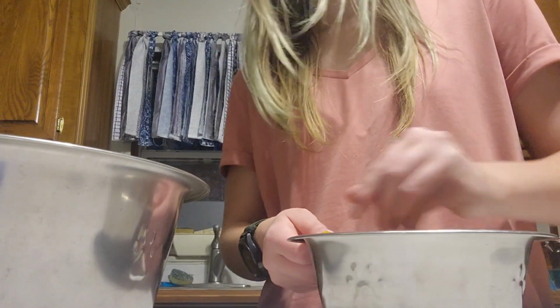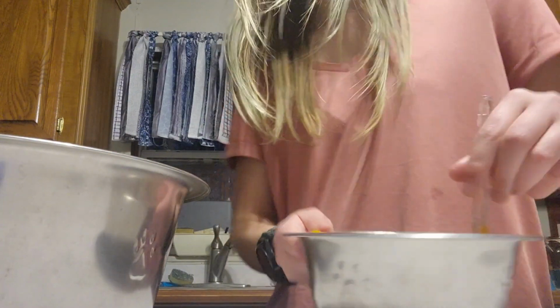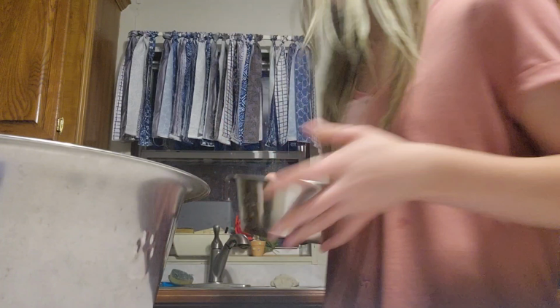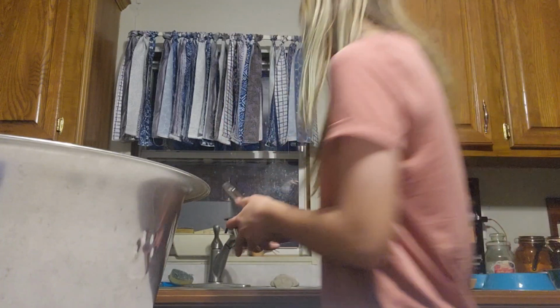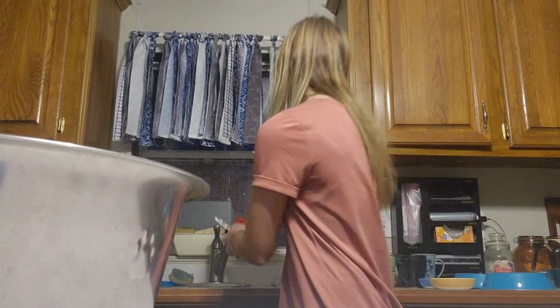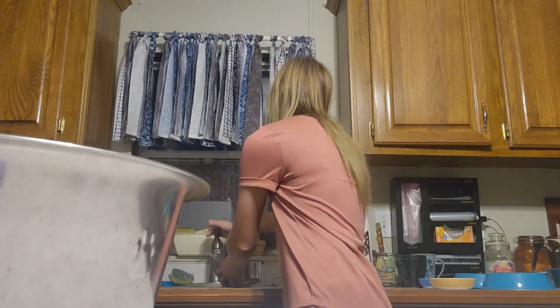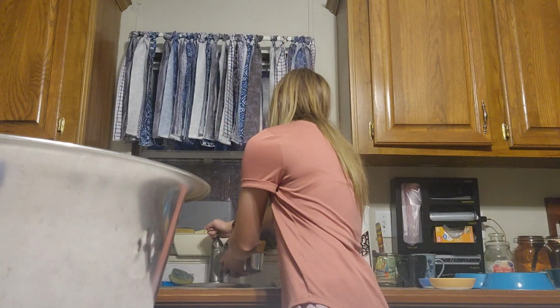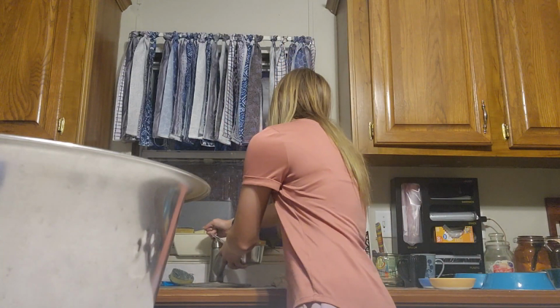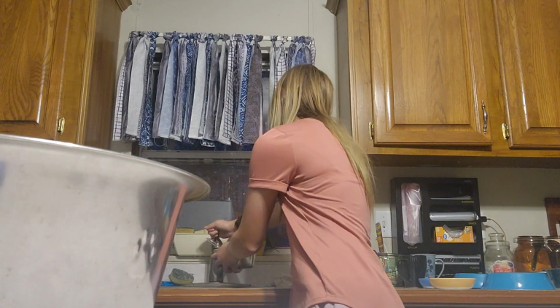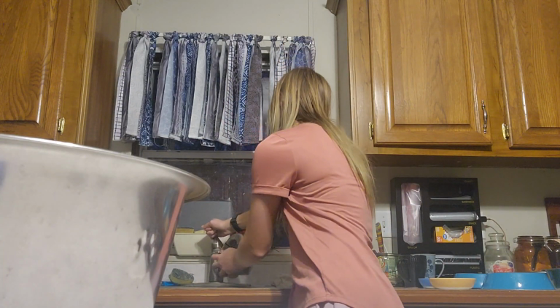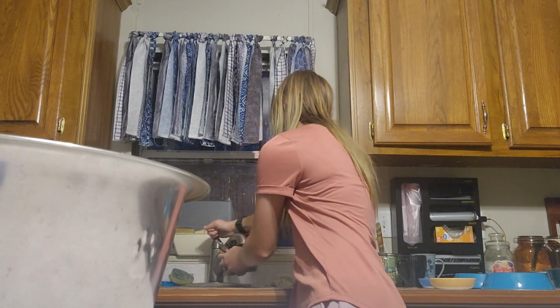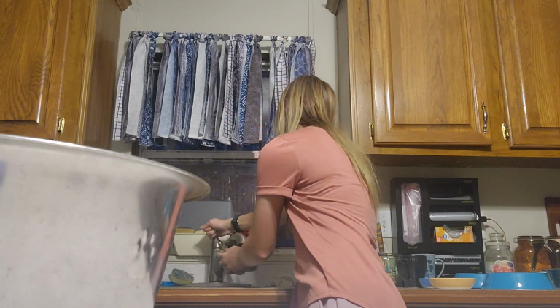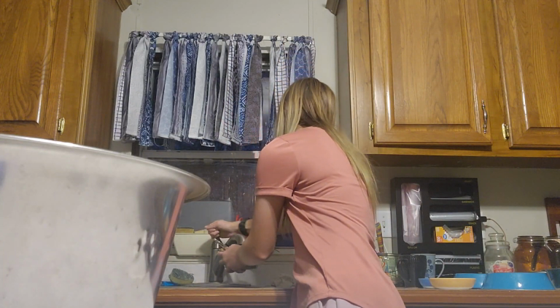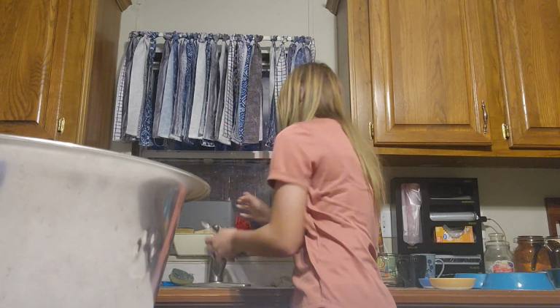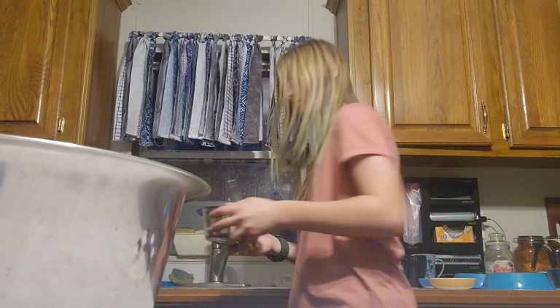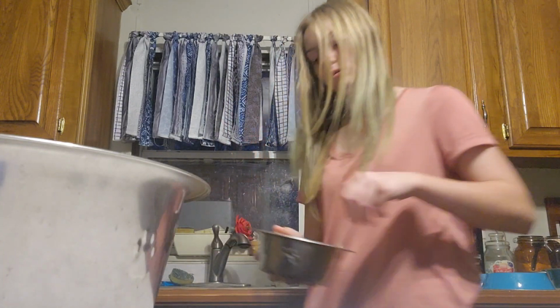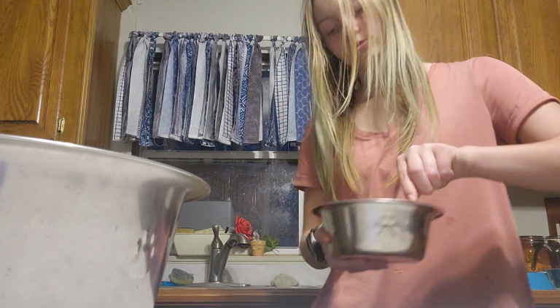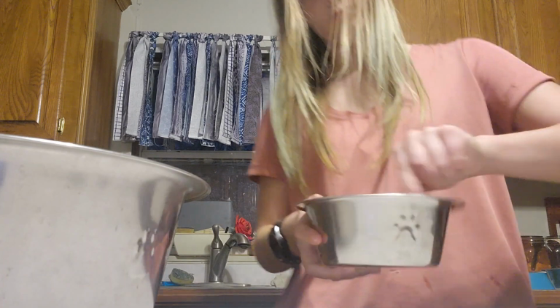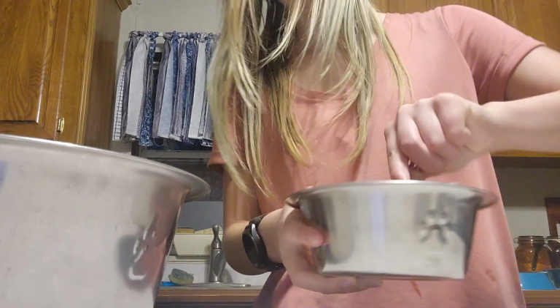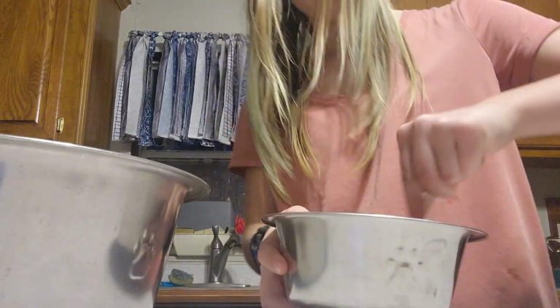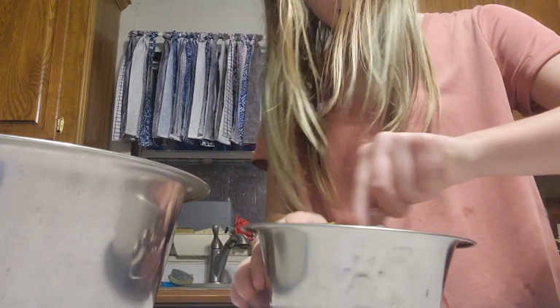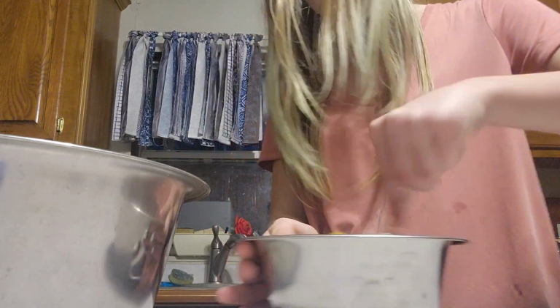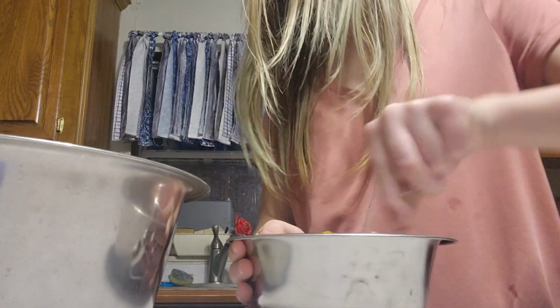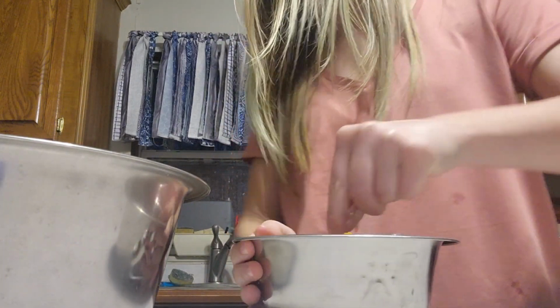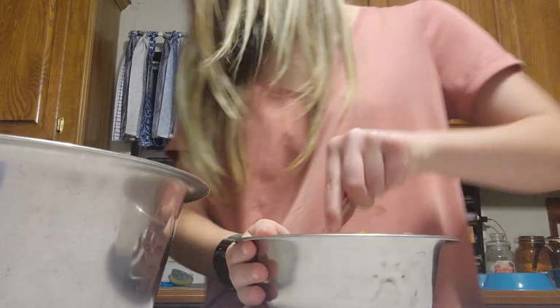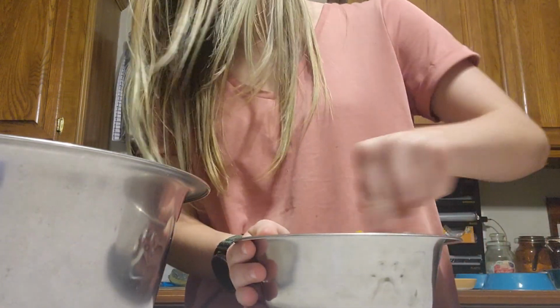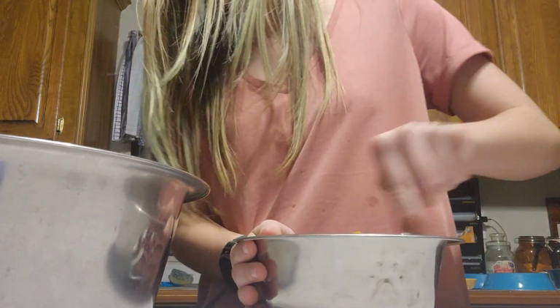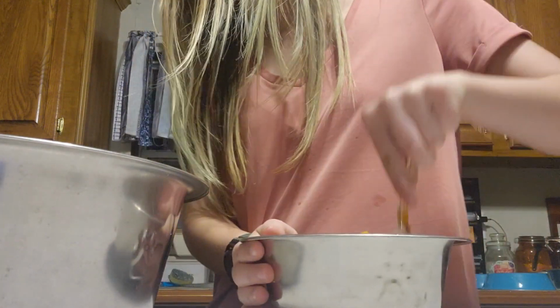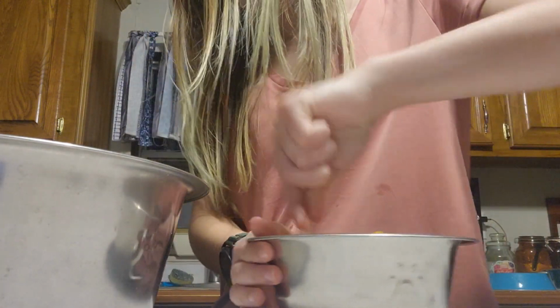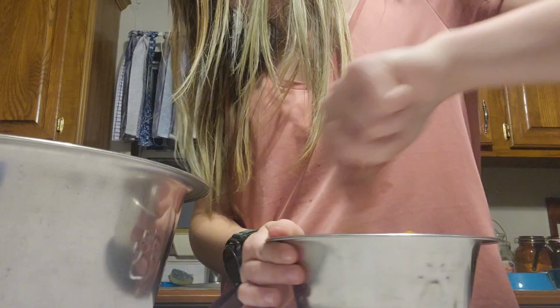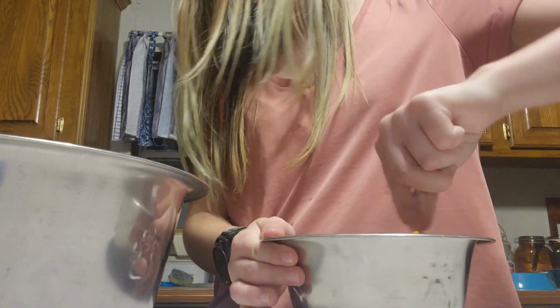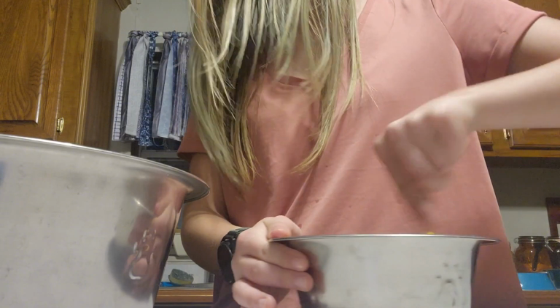I'm gonna add a little water in here. I just need to add some water.